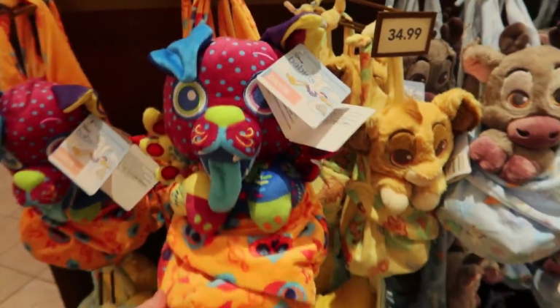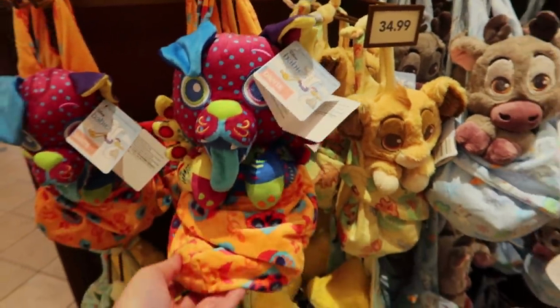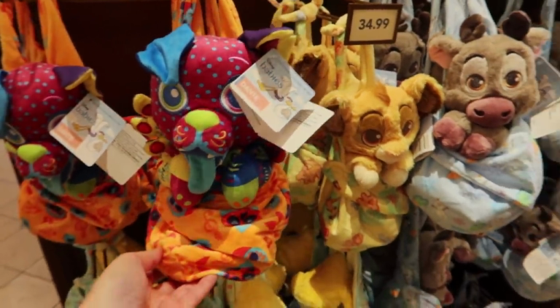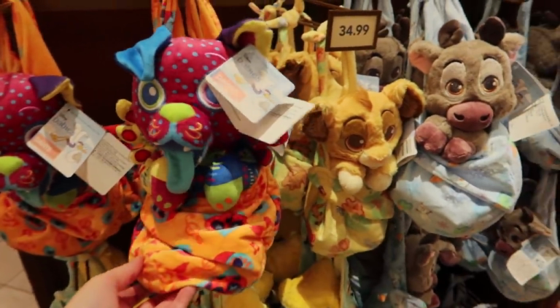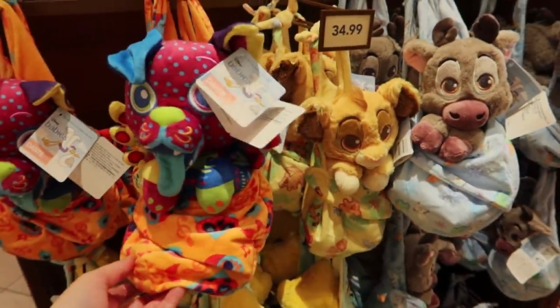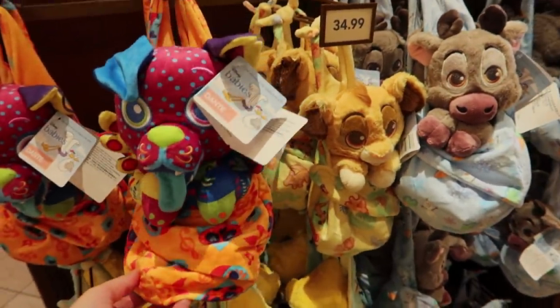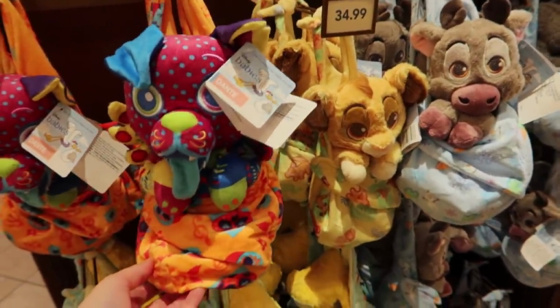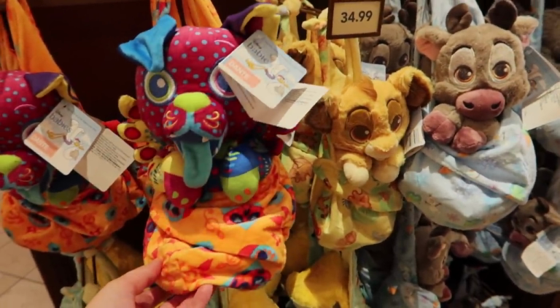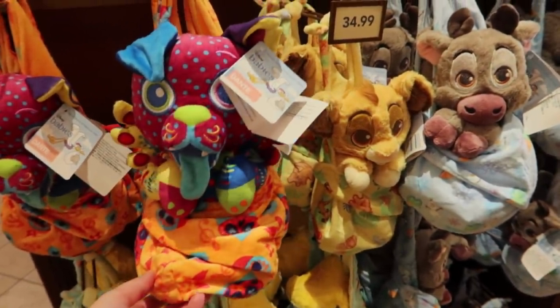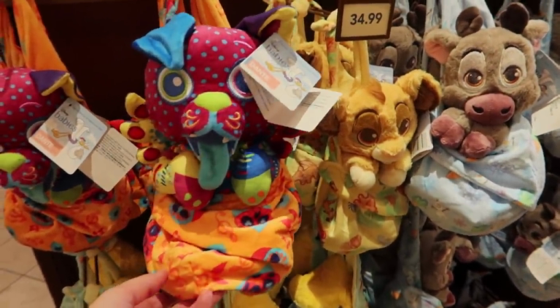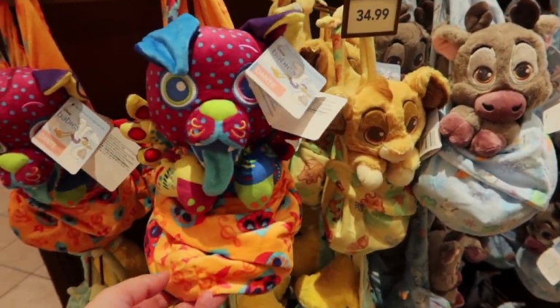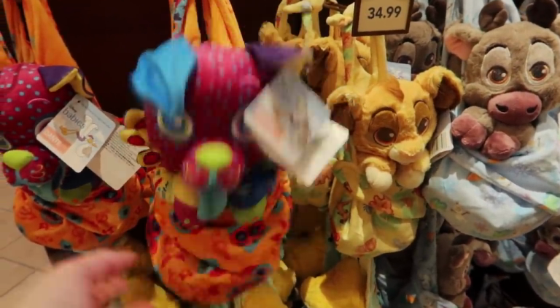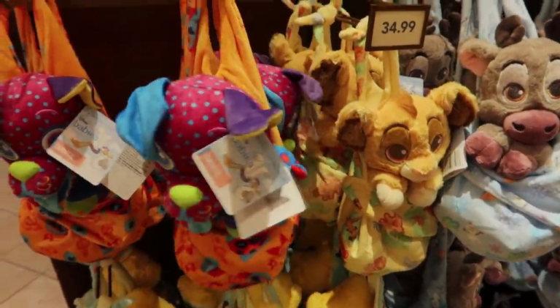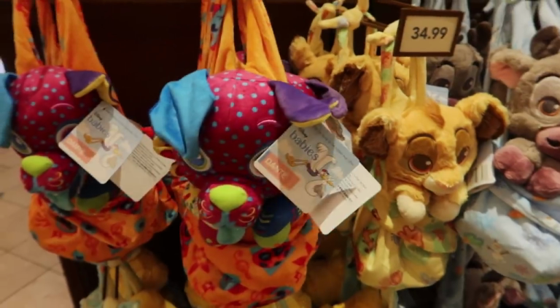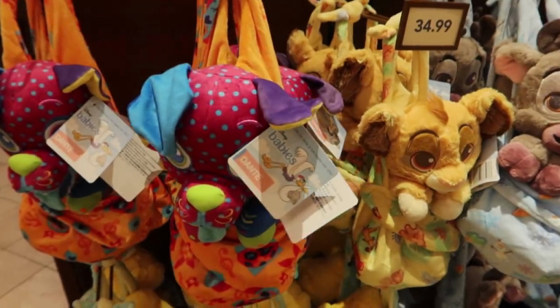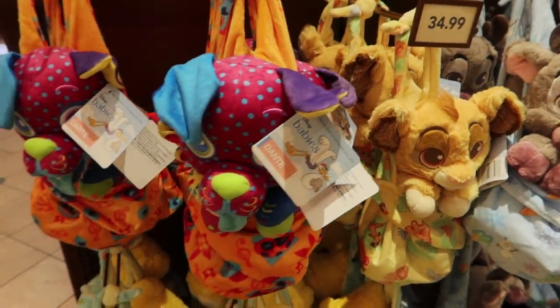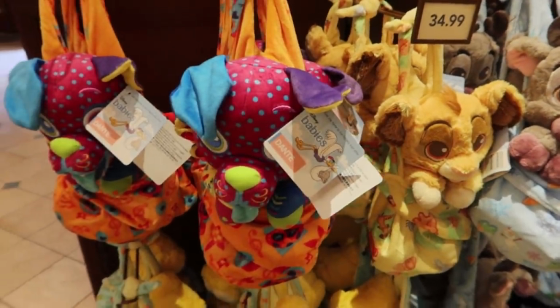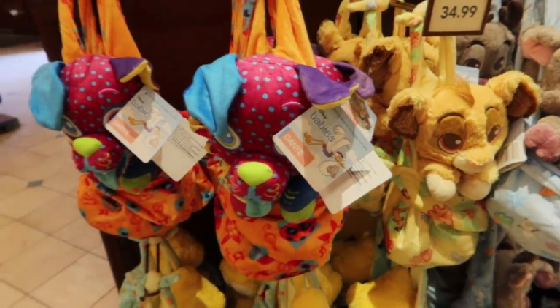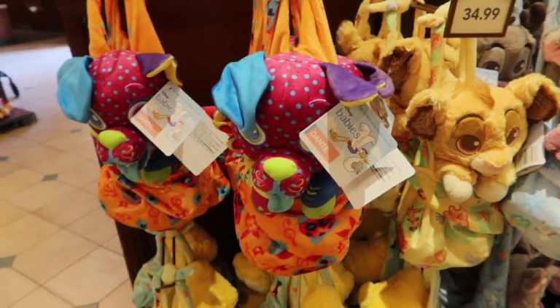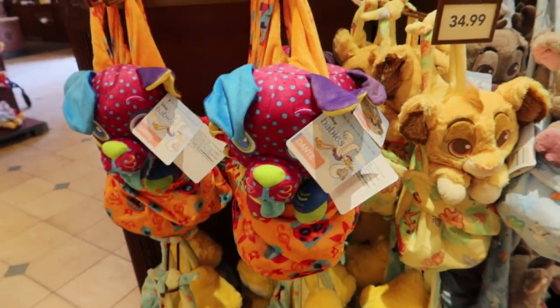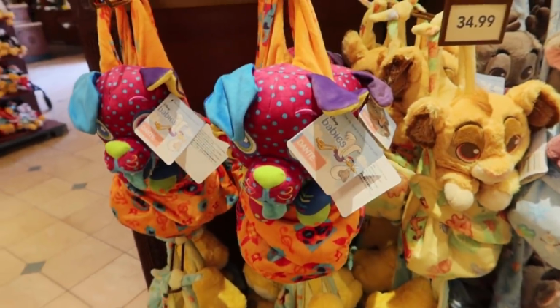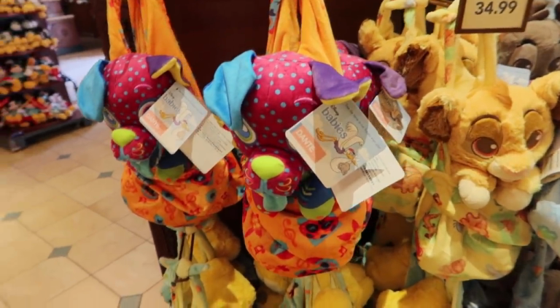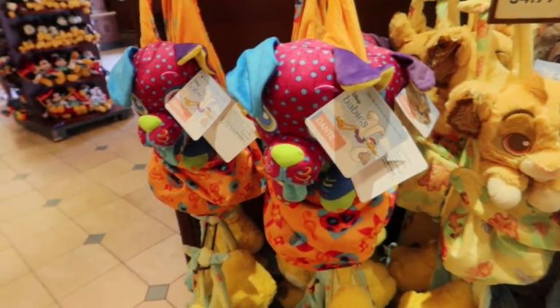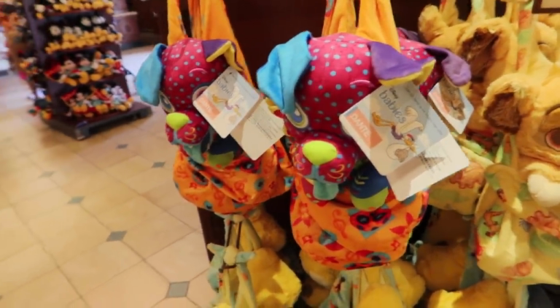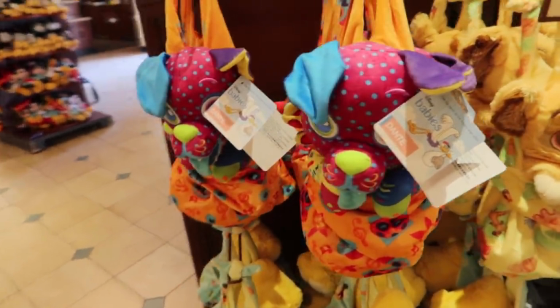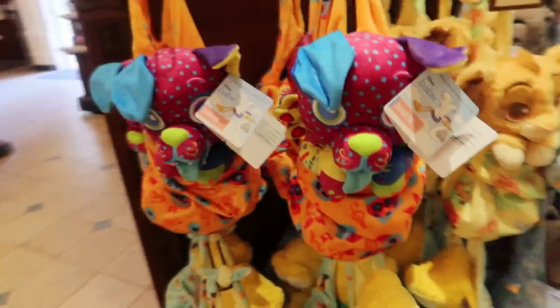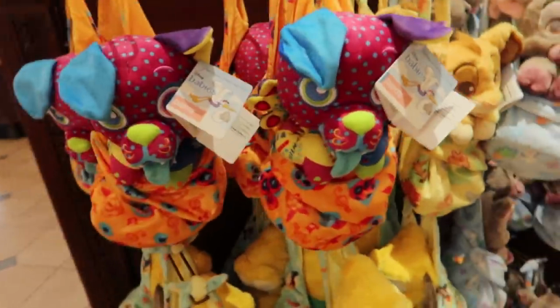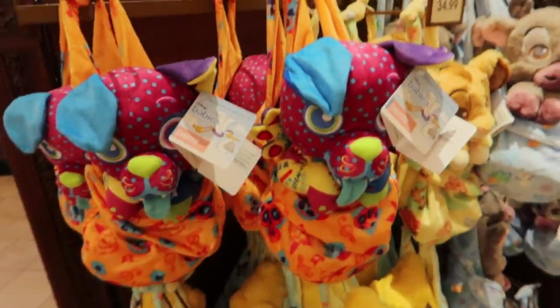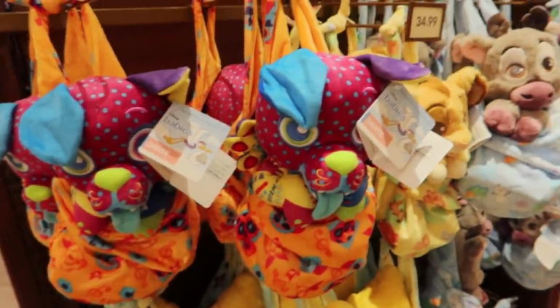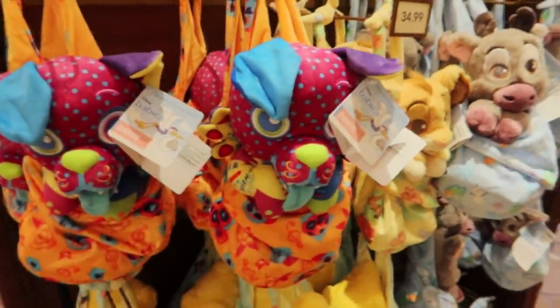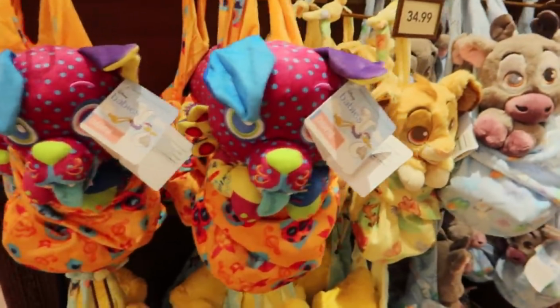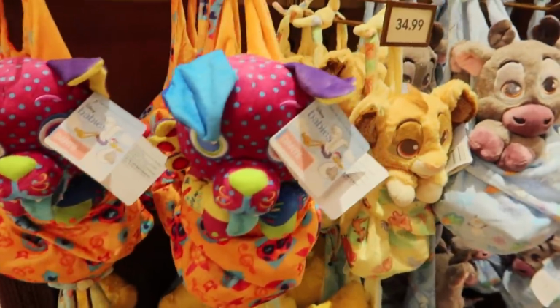There have been some price increases in the park. If you watch my videos regularly, you will see price variations and stuff like that. But yeah, Disney Babies are now $35.